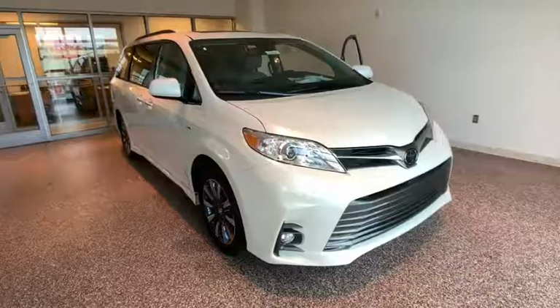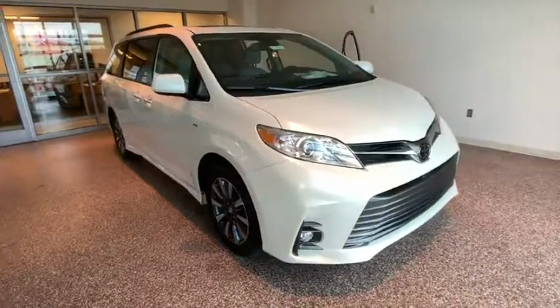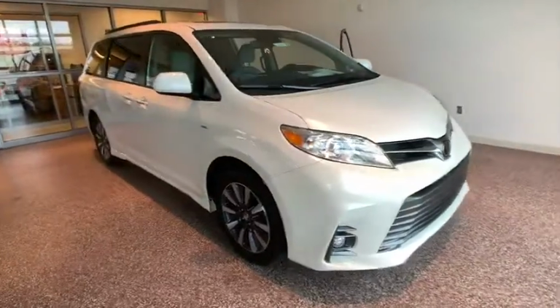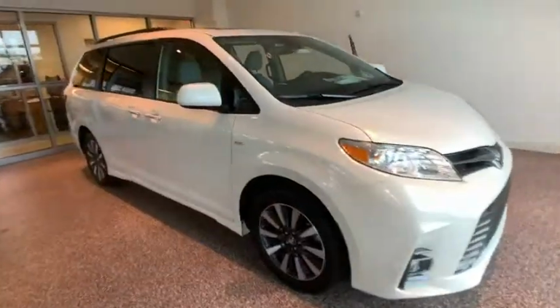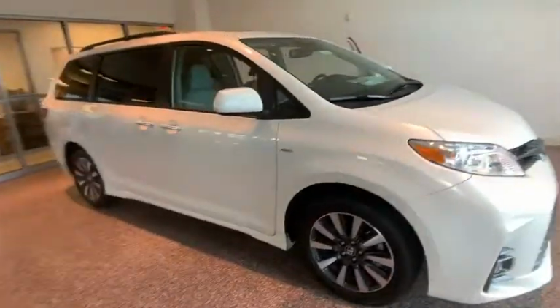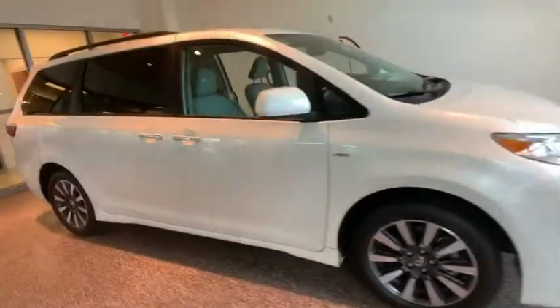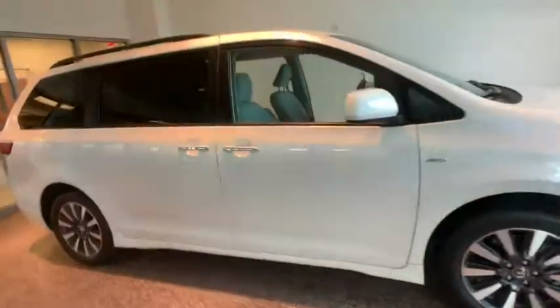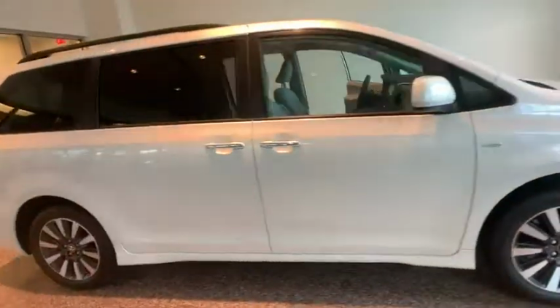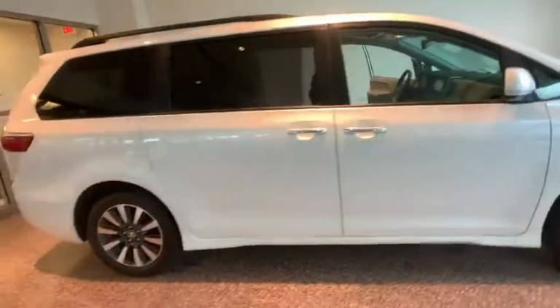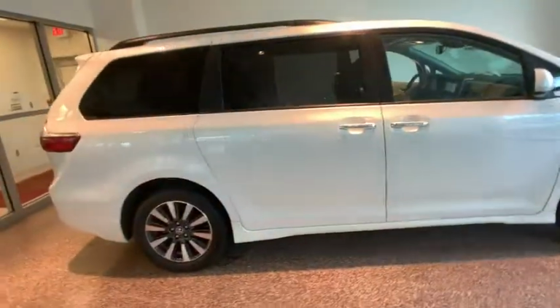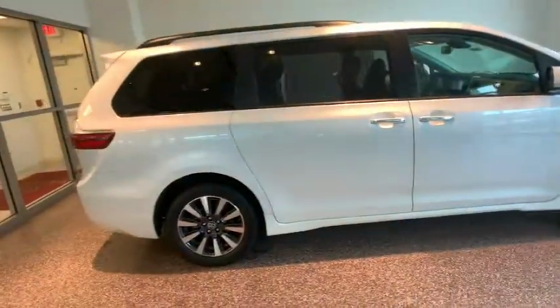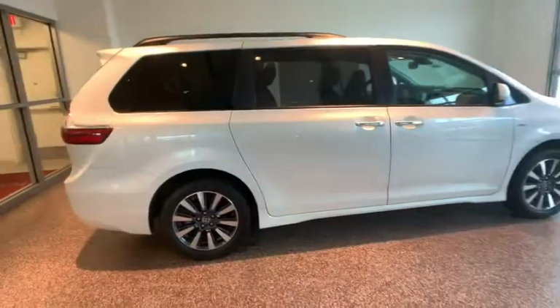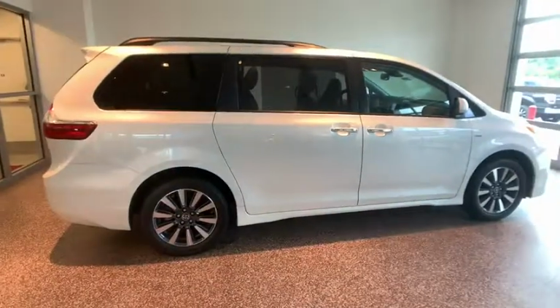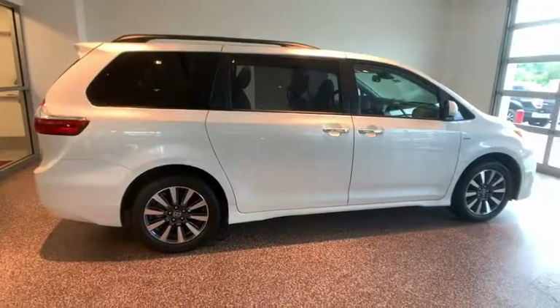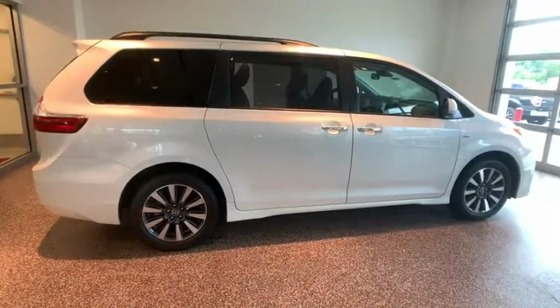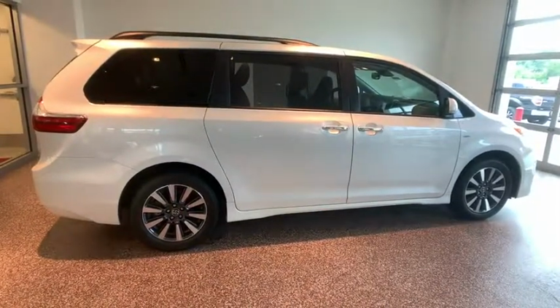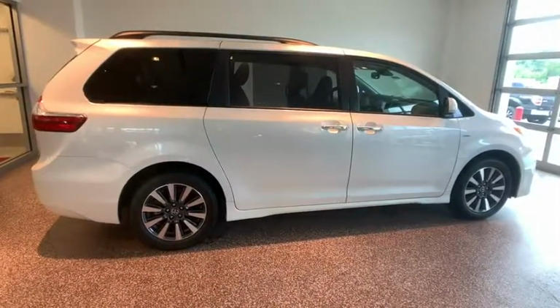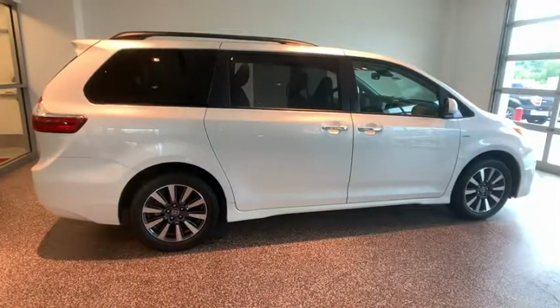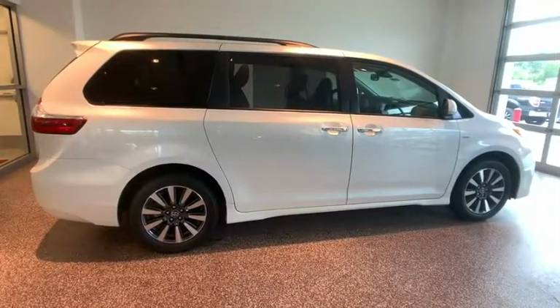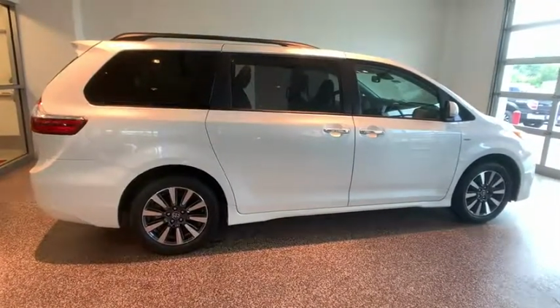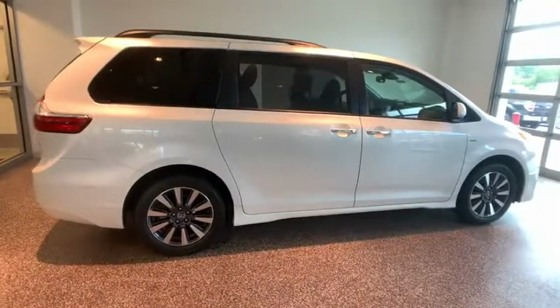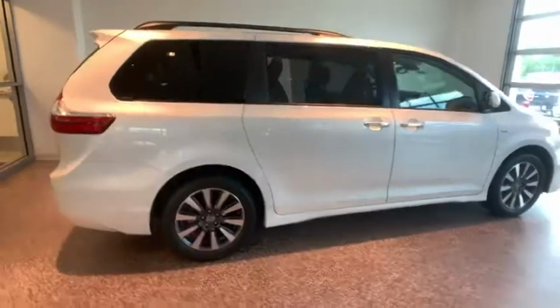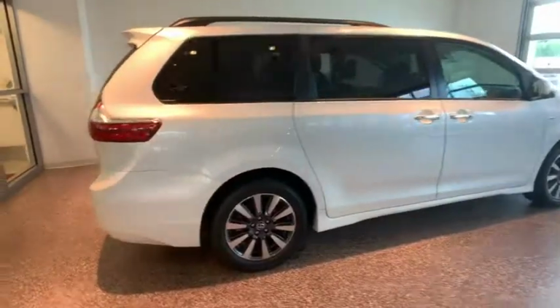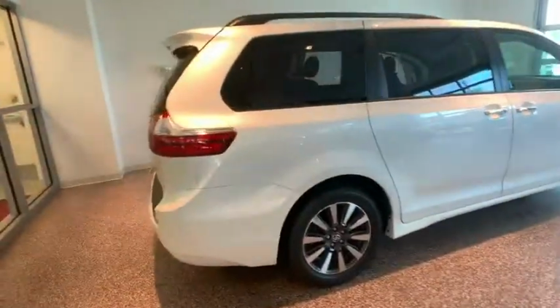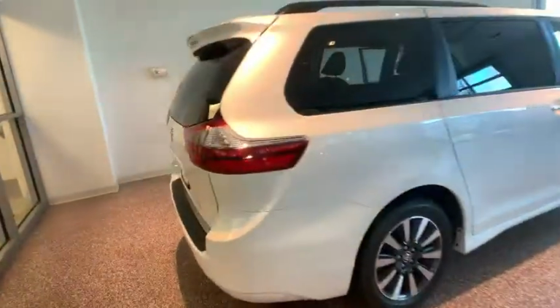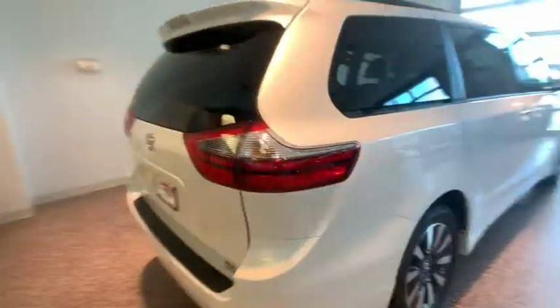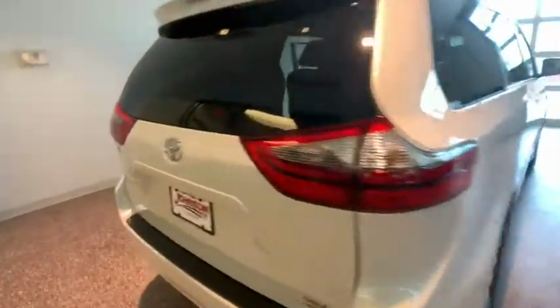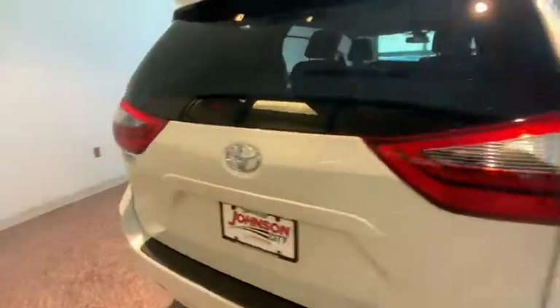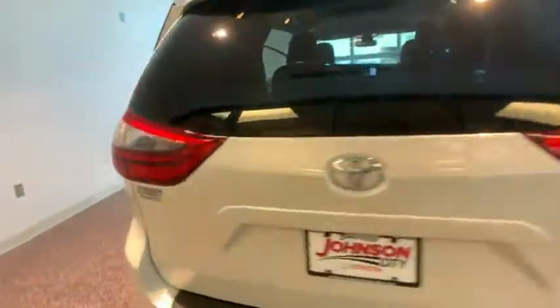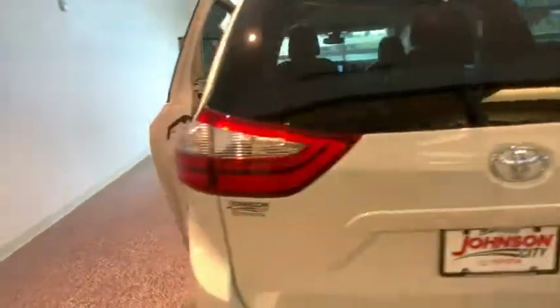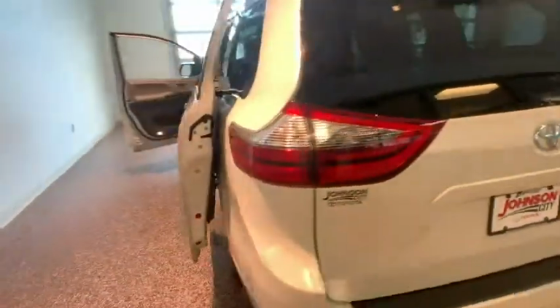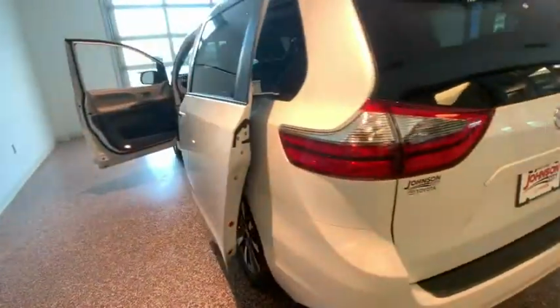Looking for the right vehicle? Check out the 2020 Toyota Sienna. Sienna offers excellent overall quality and long-term dependability, making it a hassle-free vehicle to drive day in and day out while contributing to peace of mind on long road trips.